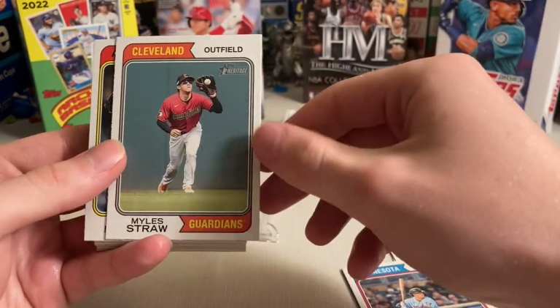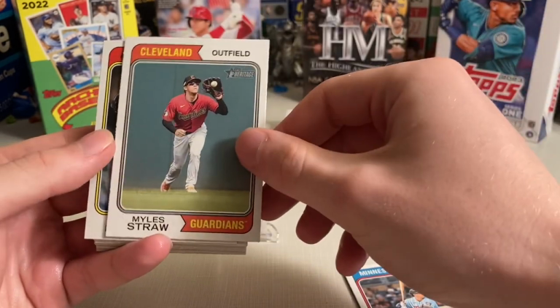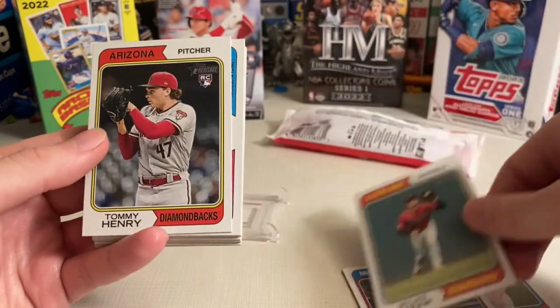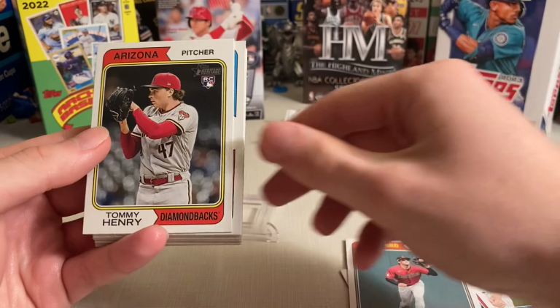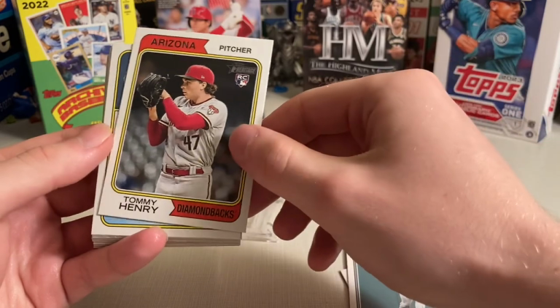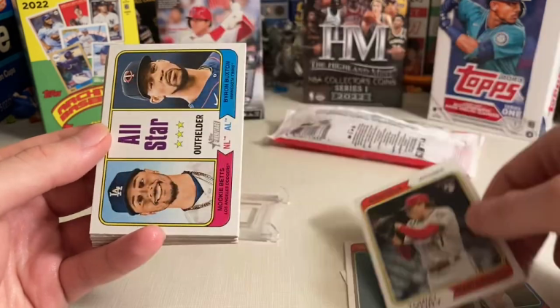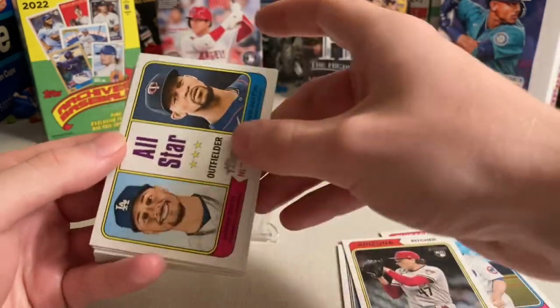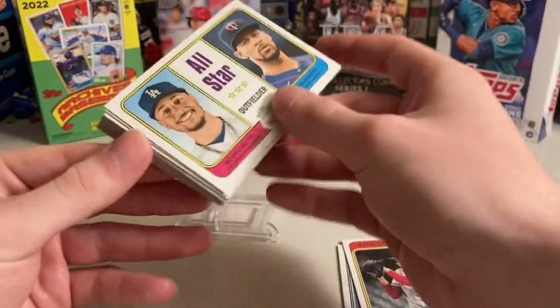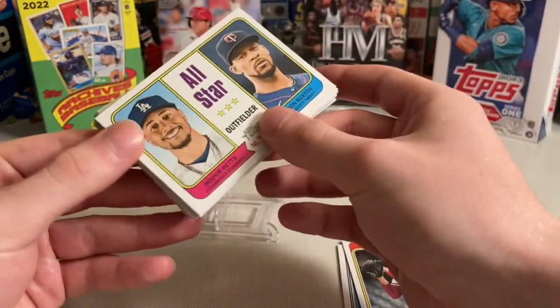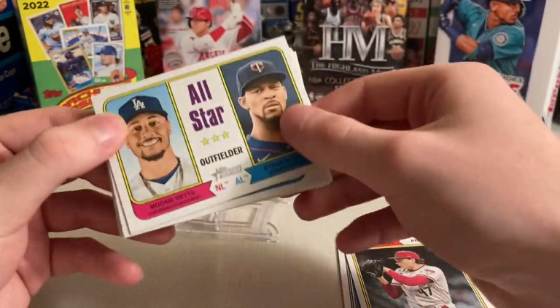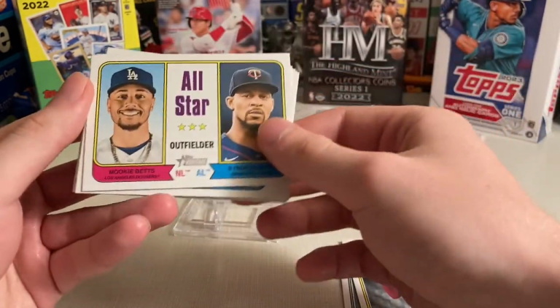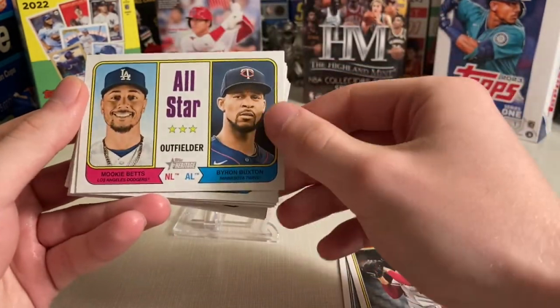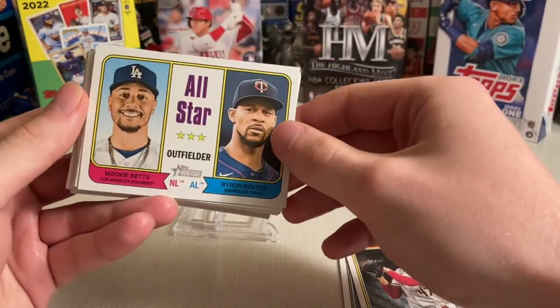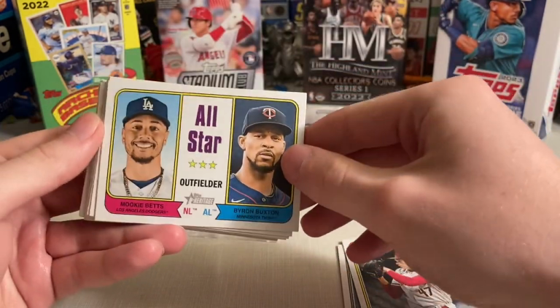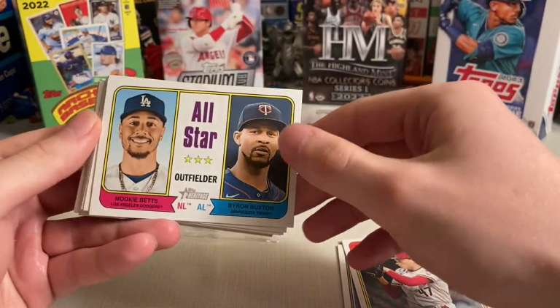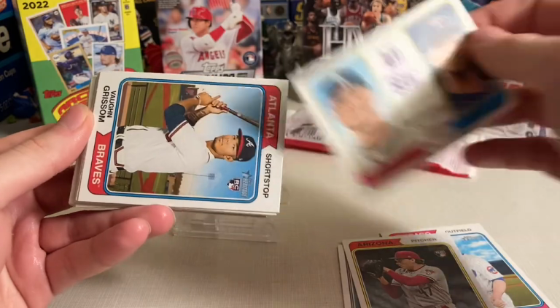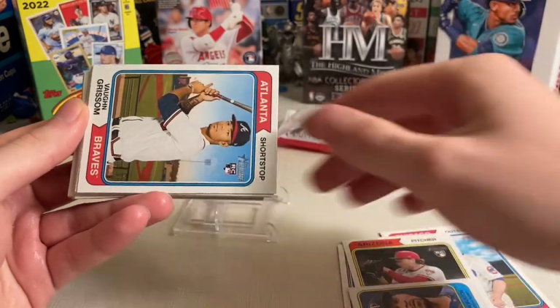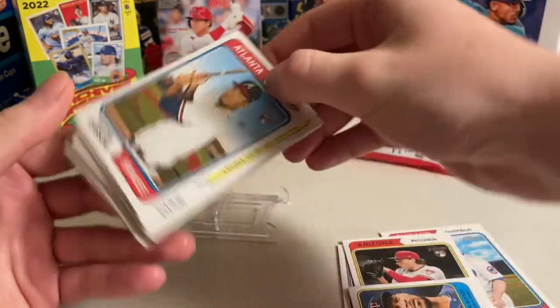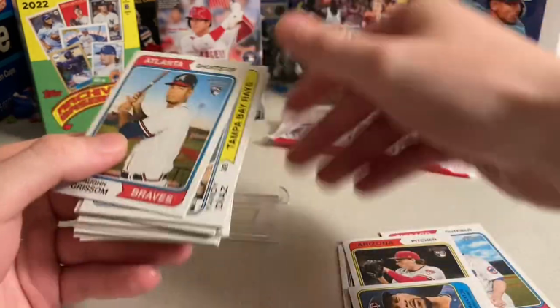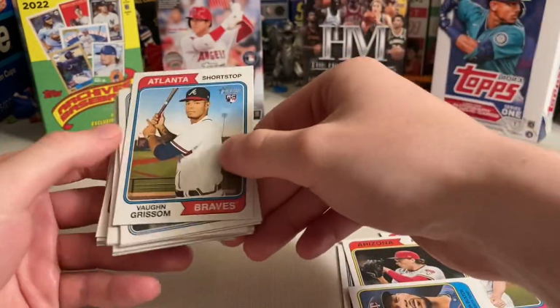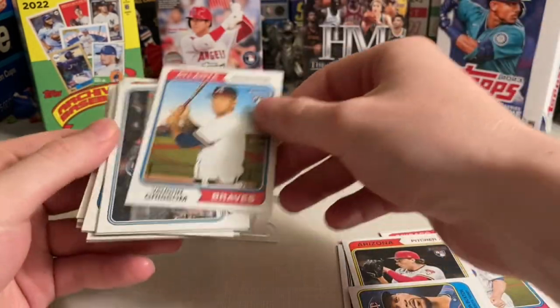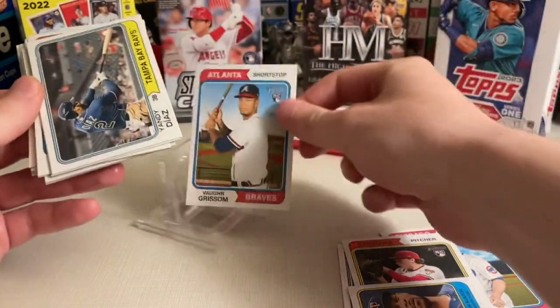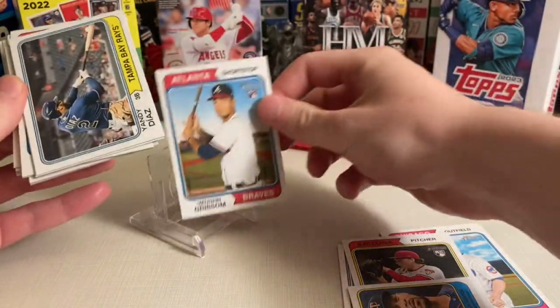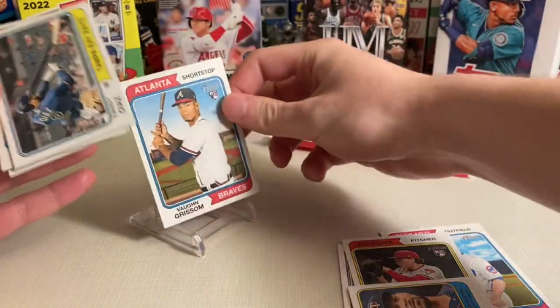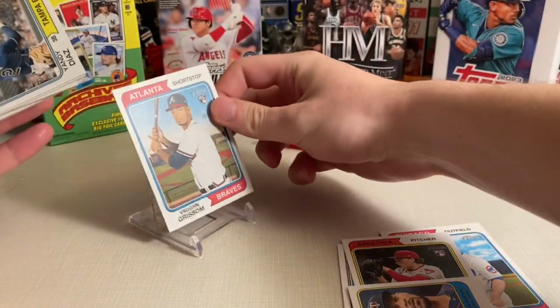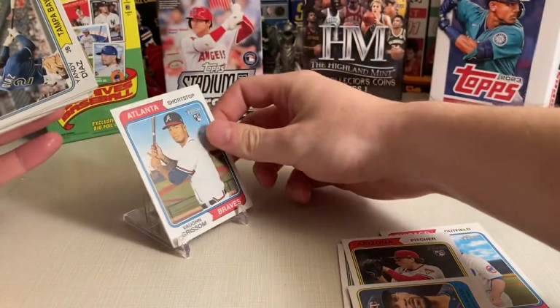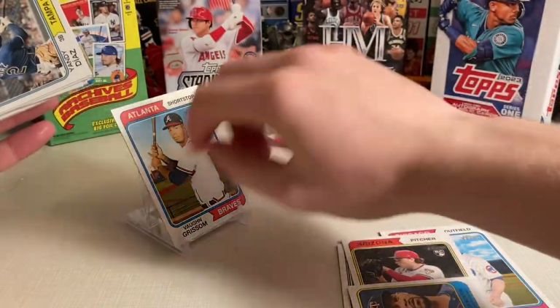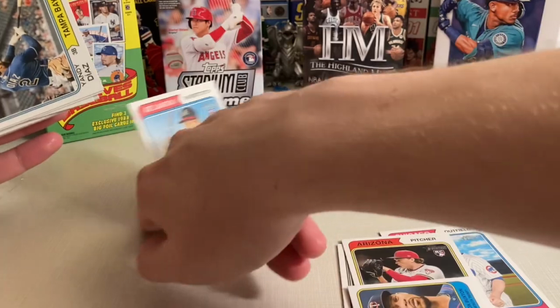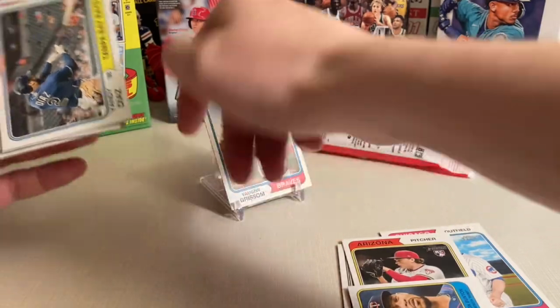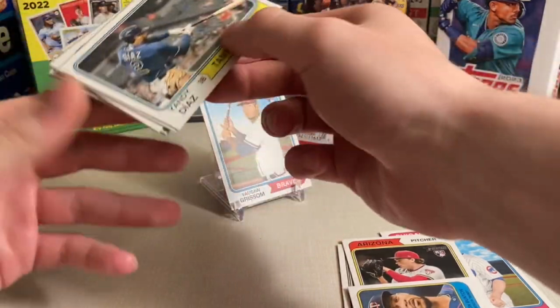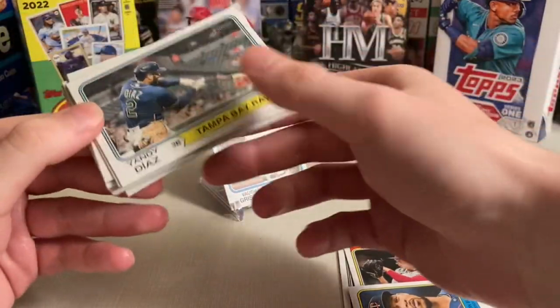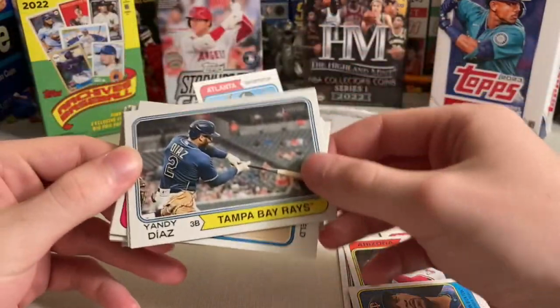It's Topps Jeter Downs. I like this card with the powder blue uni. Jose Miranda, Miles Straw, Tommy Henry, Muggy Bats, Byron Buxton — oh sweet — Von Grissom, my guy!